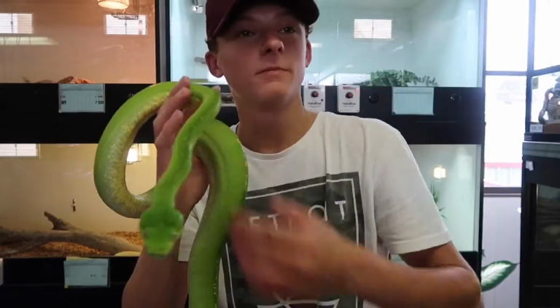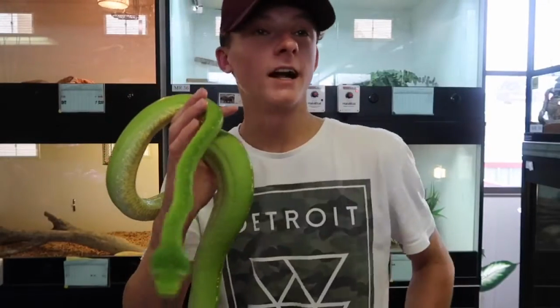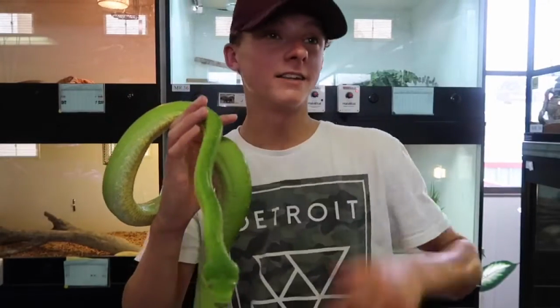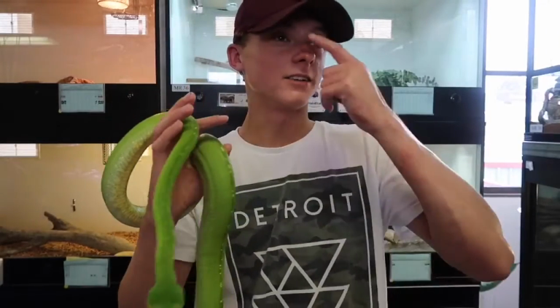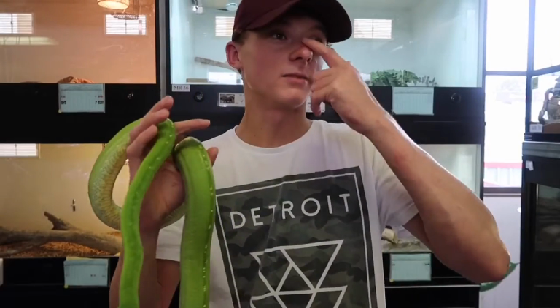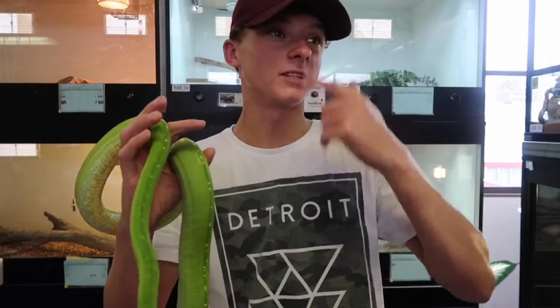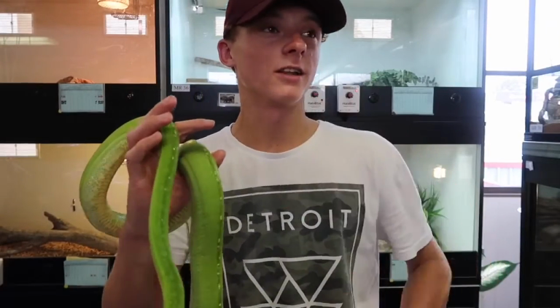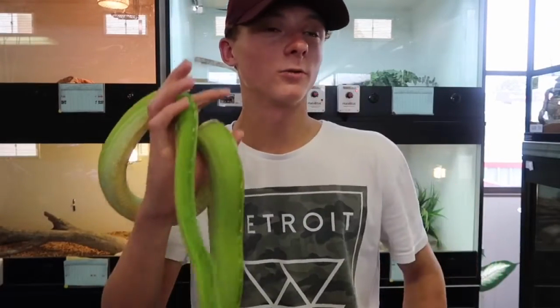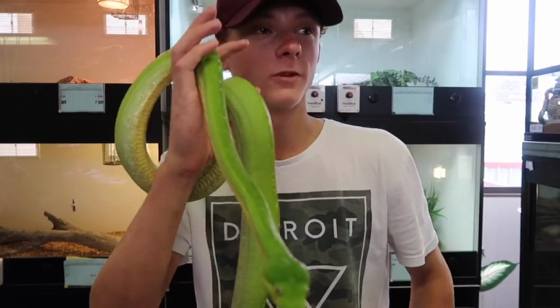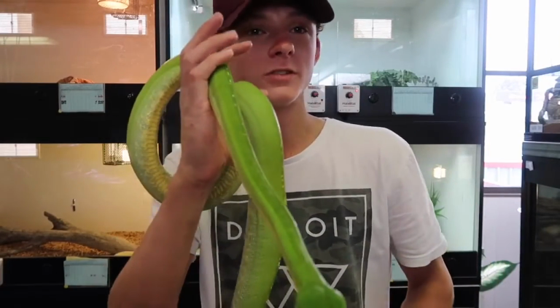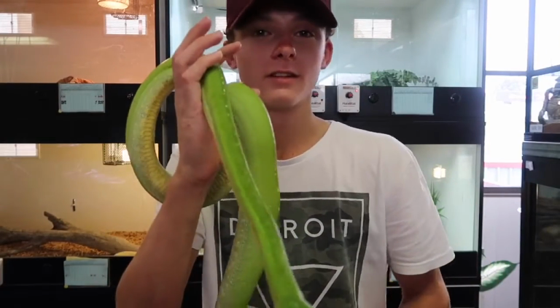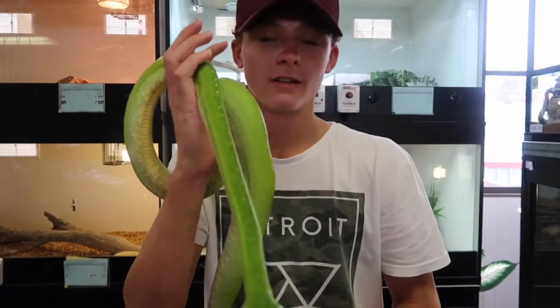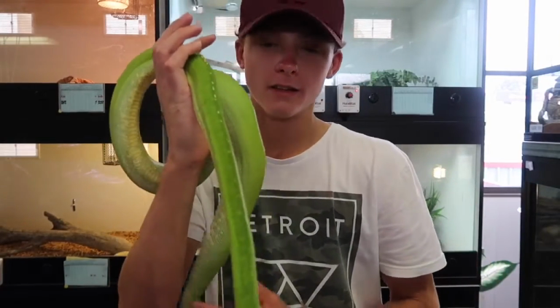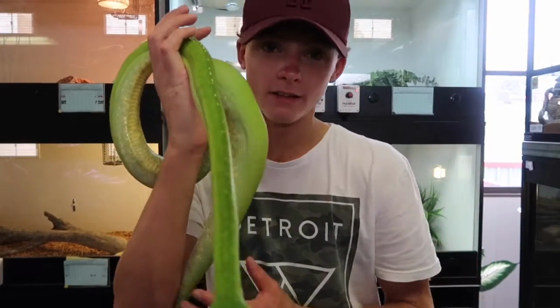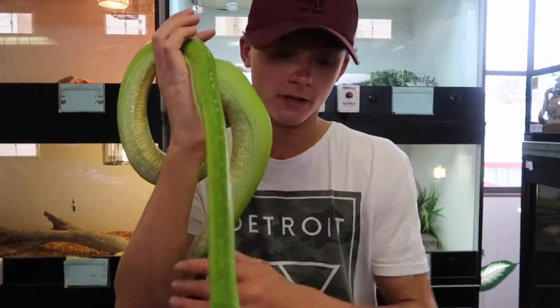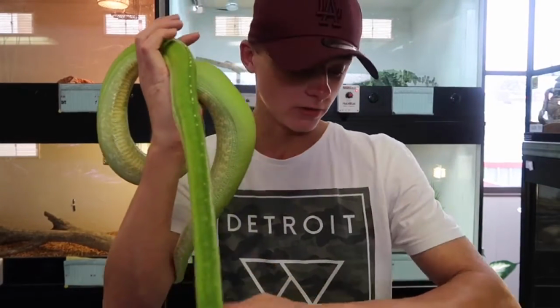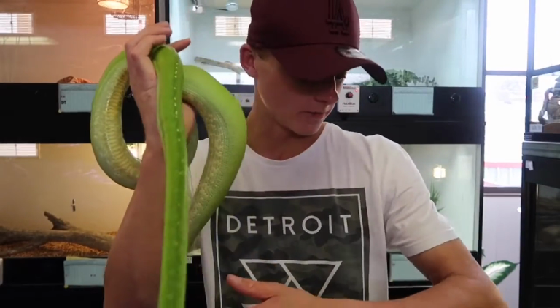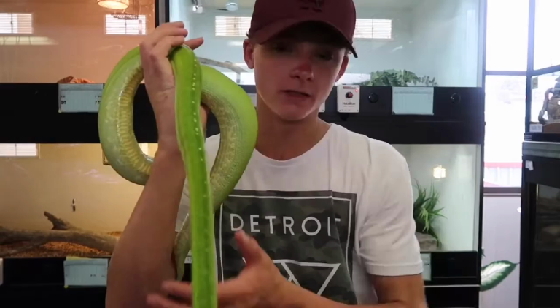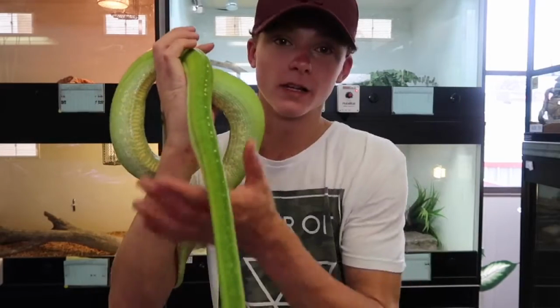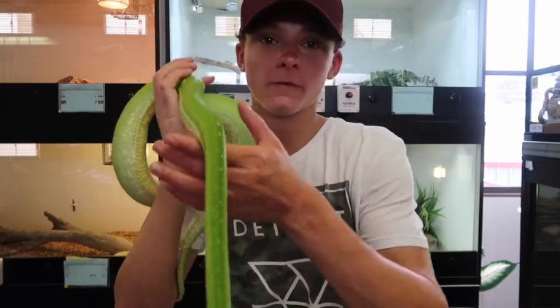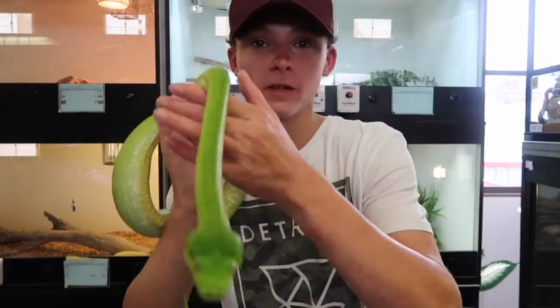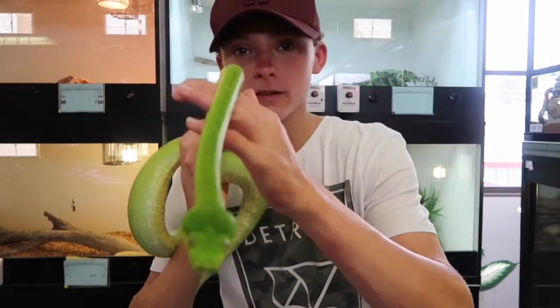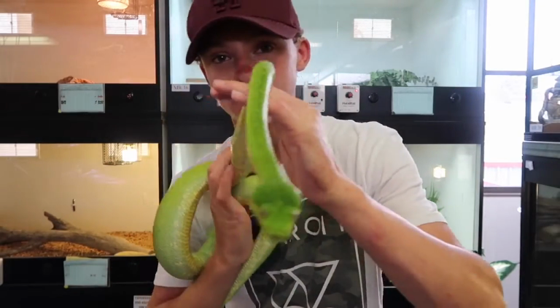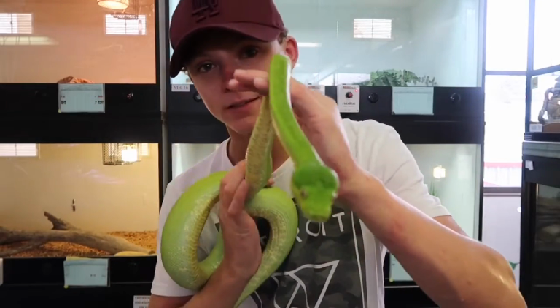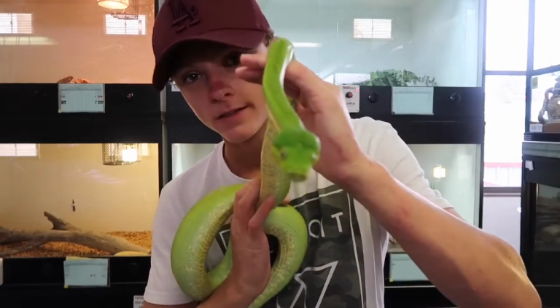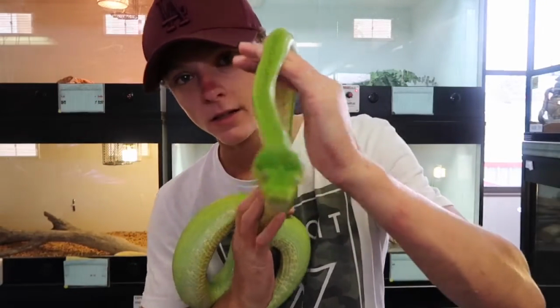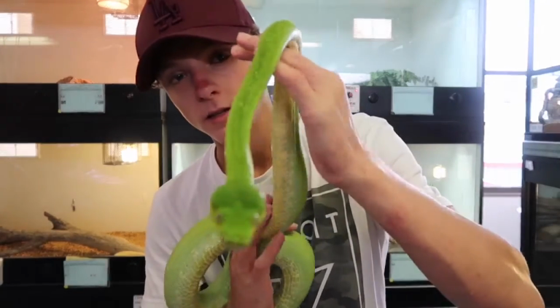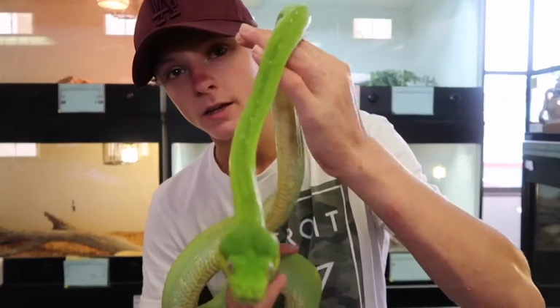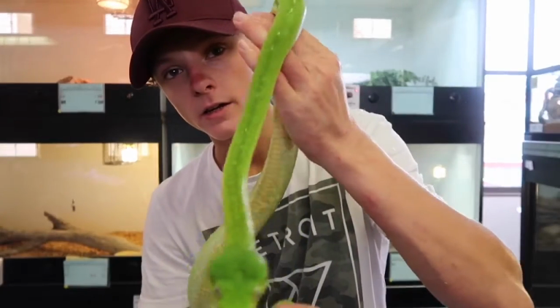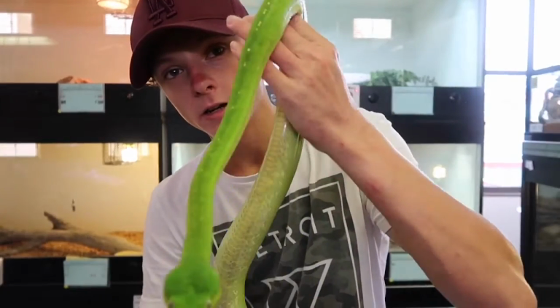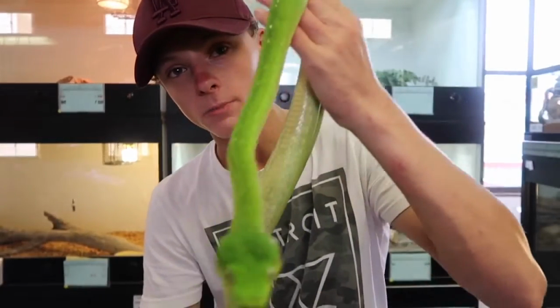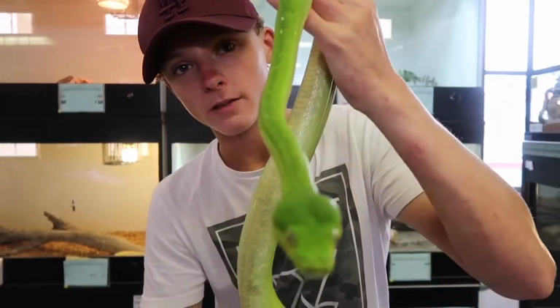I didn't tell you this, but that's why I've got a Rudolph nose and all the different colored skin at the moment from healing. There you guys go — green tree python.